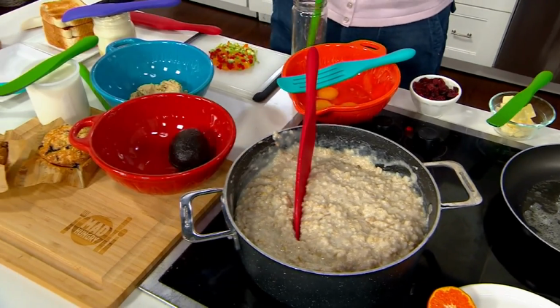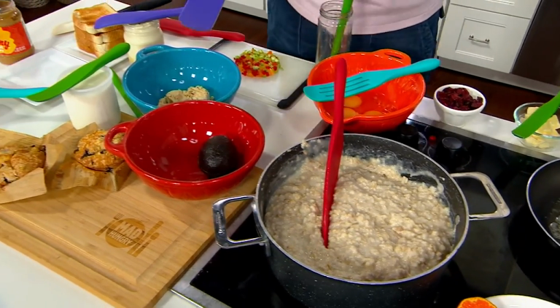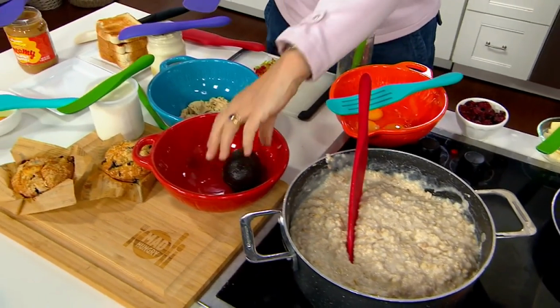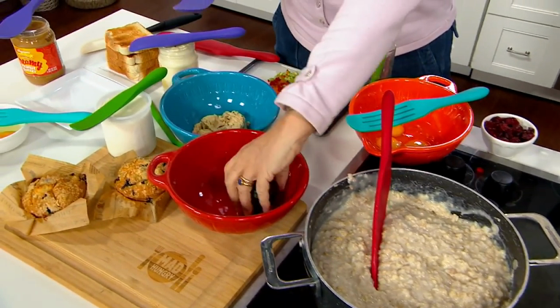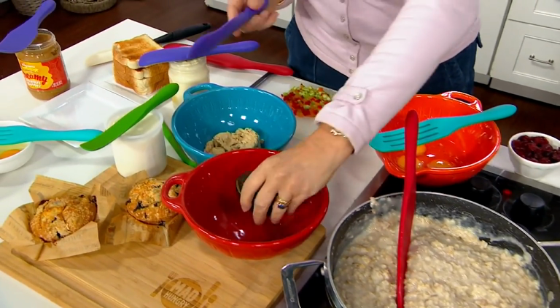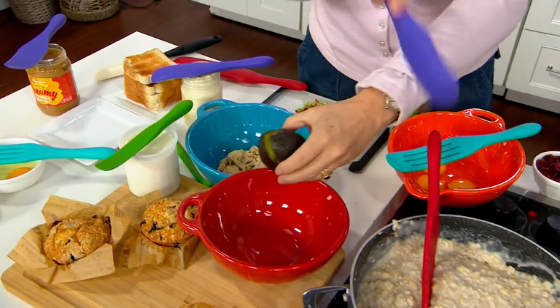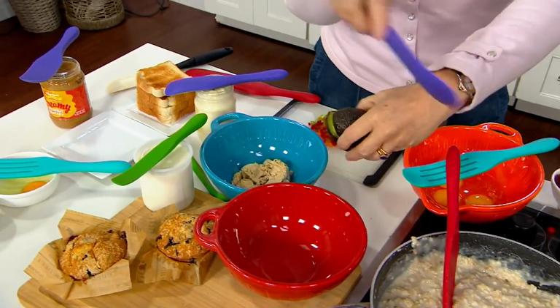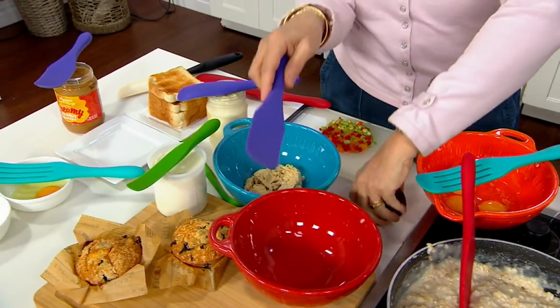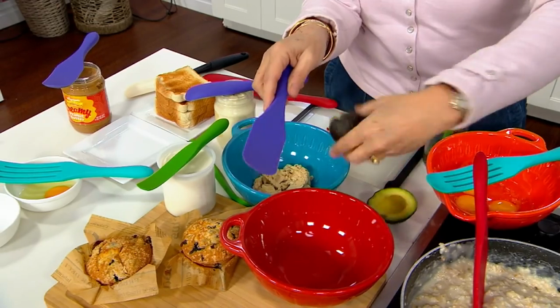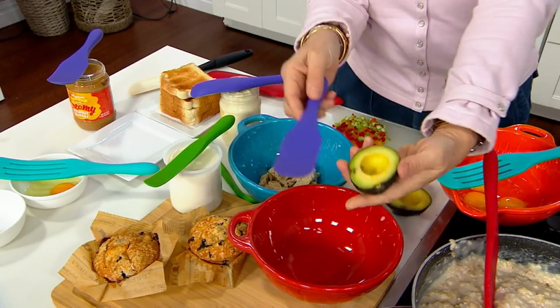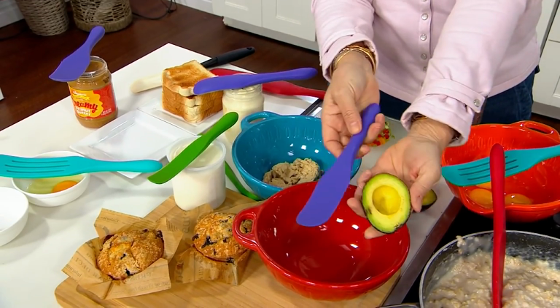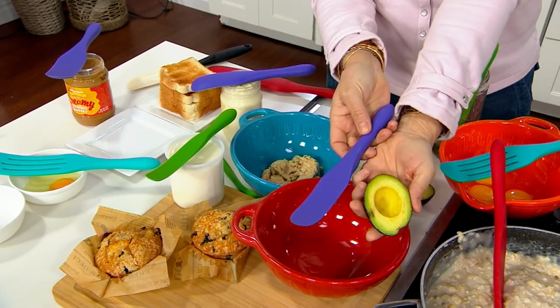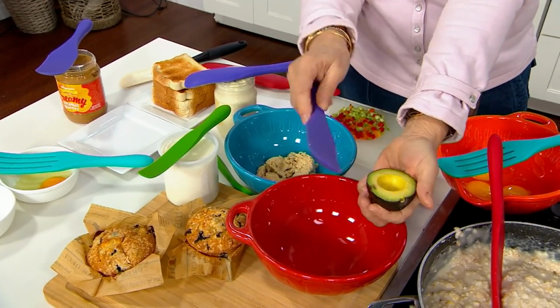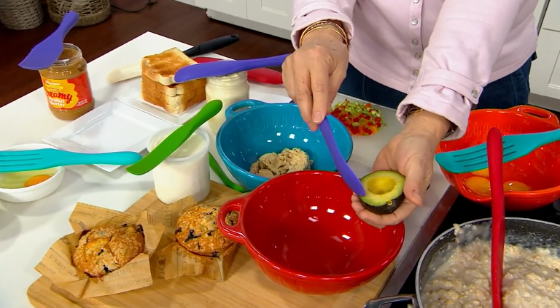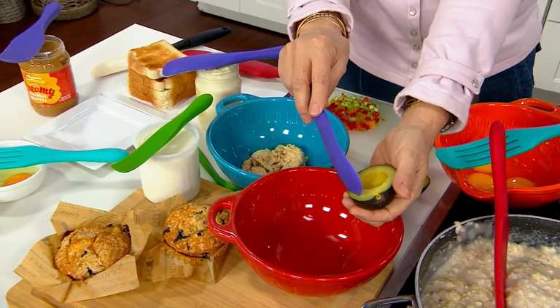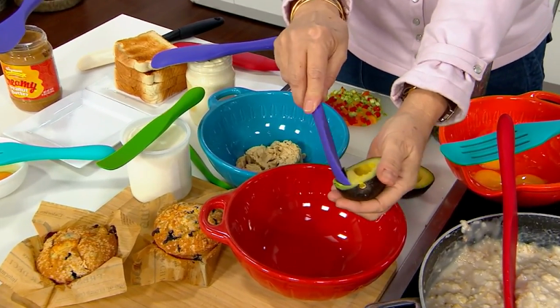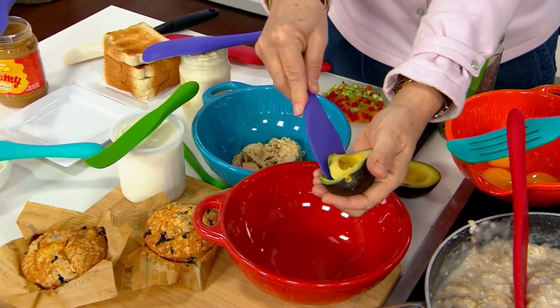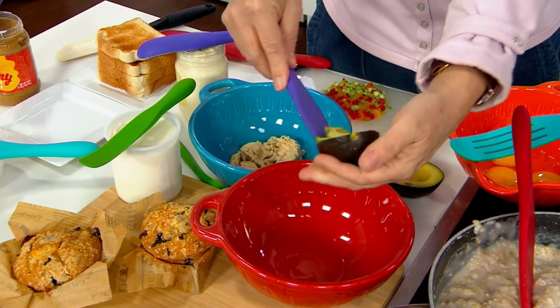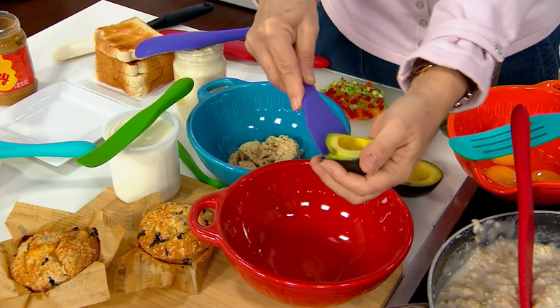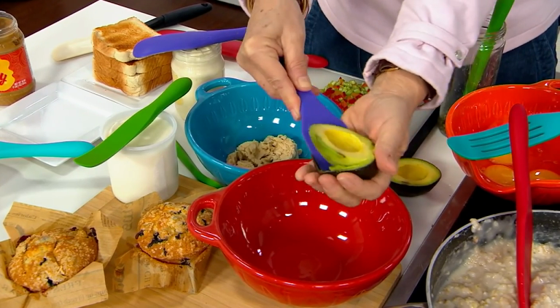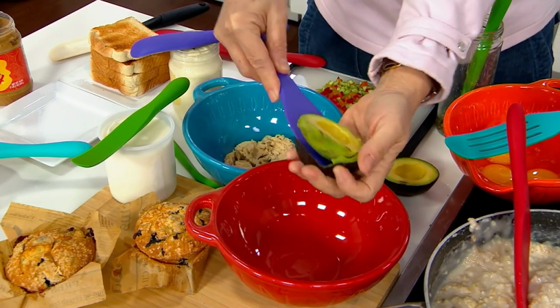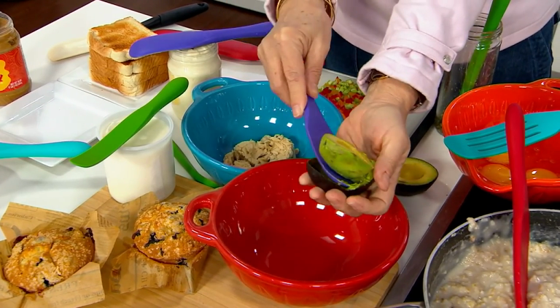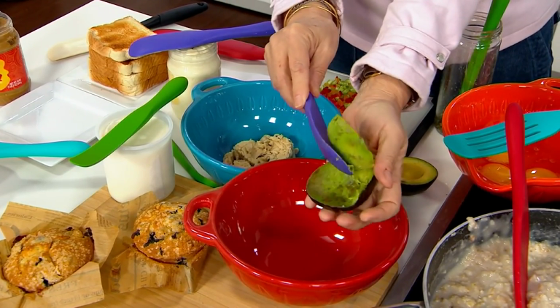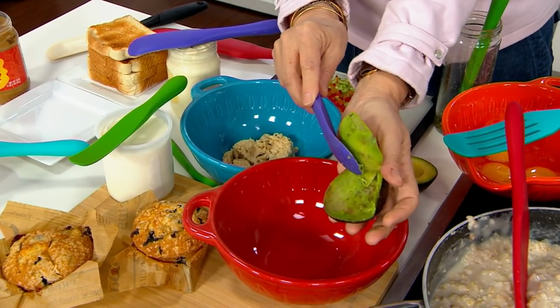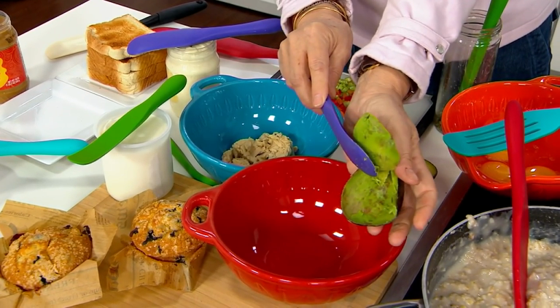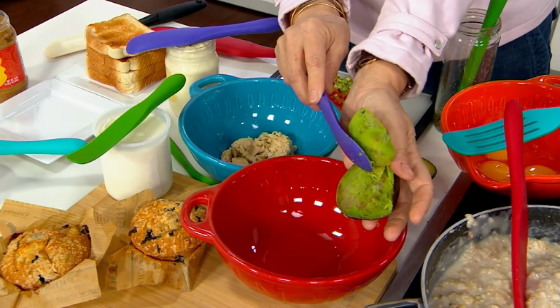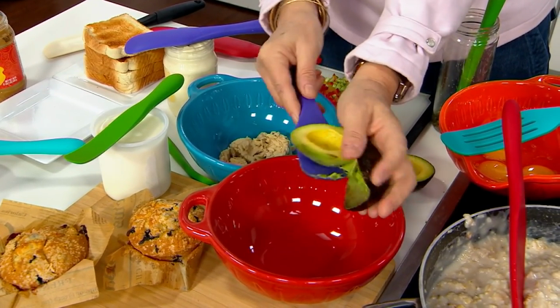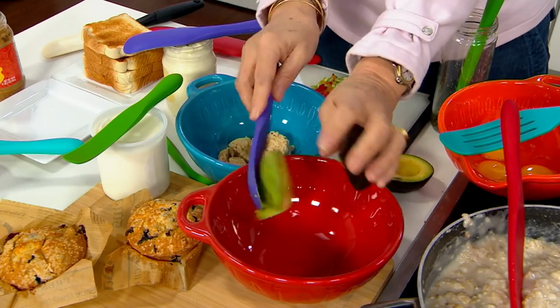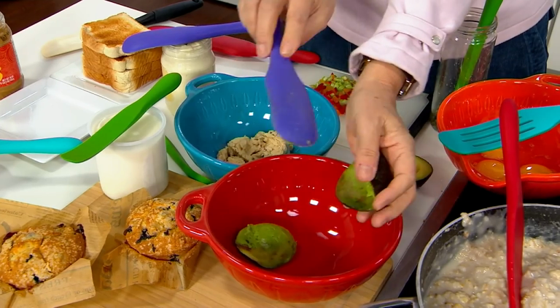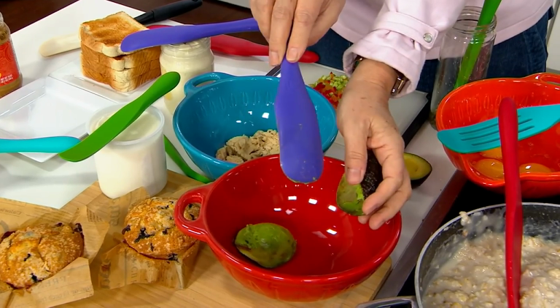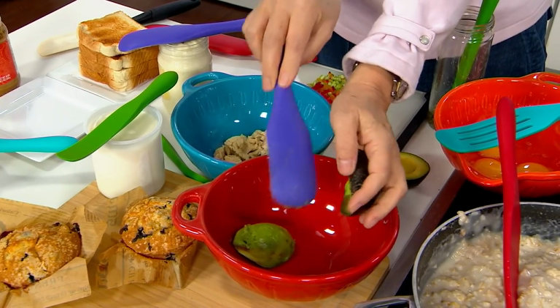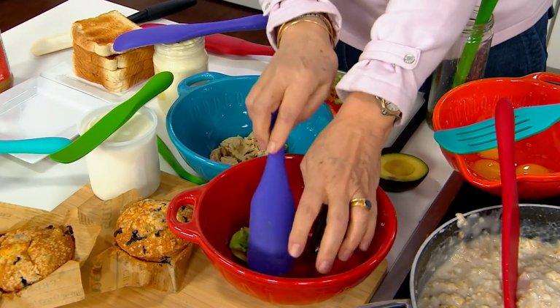The first two pieces we ever made were the original and the small. Look at this — this is an avocado. We got every single bit out with that small spurtle. It's hard to imagine anything that would get more out of there.